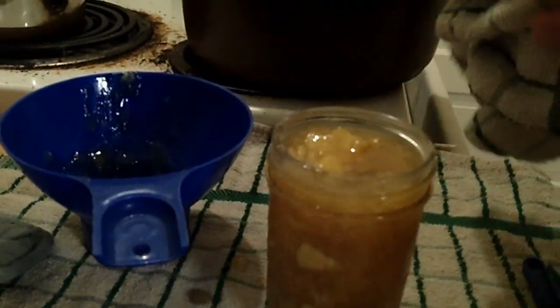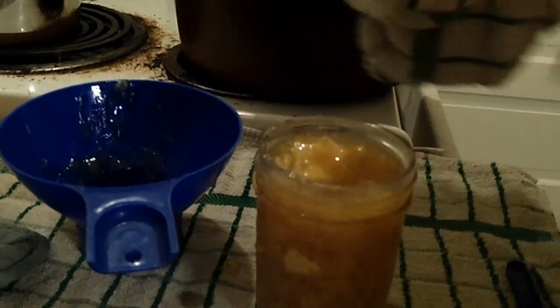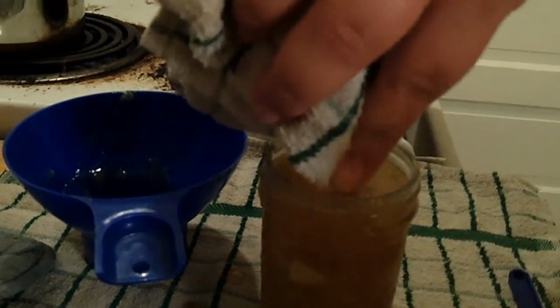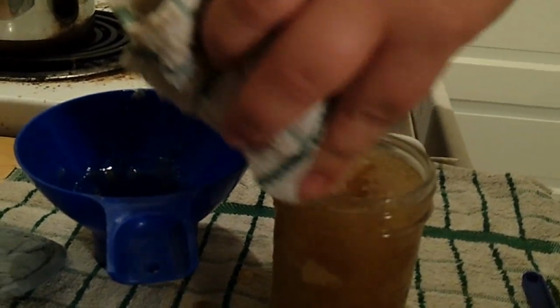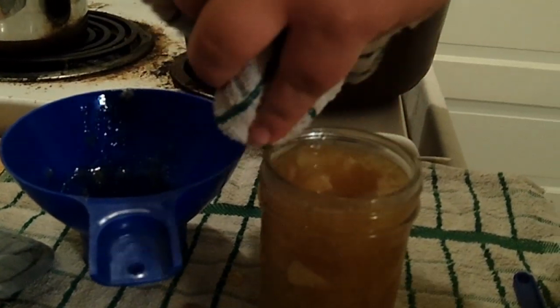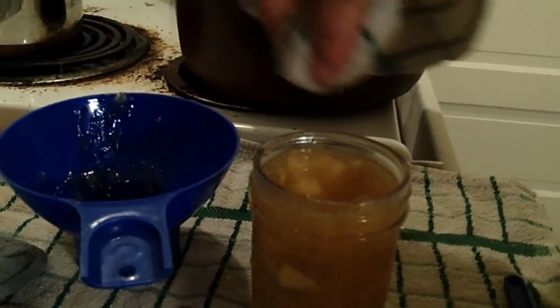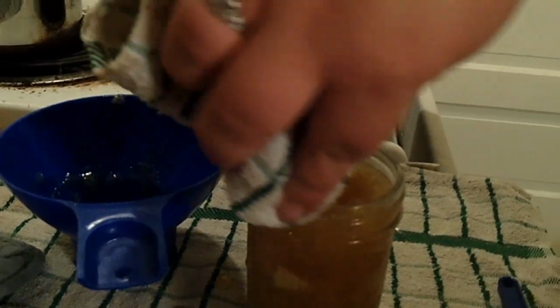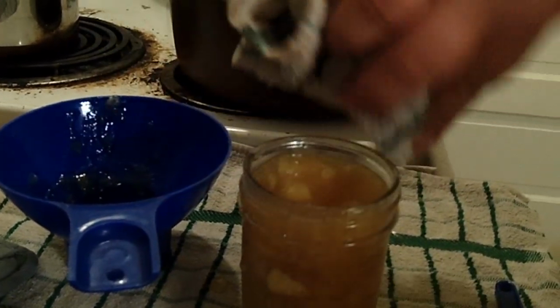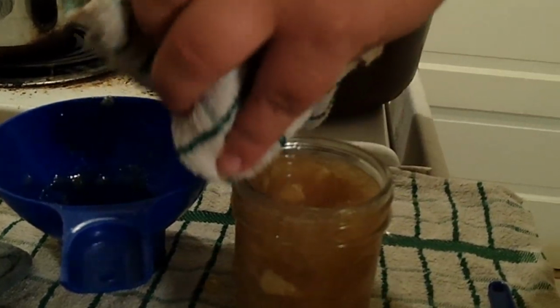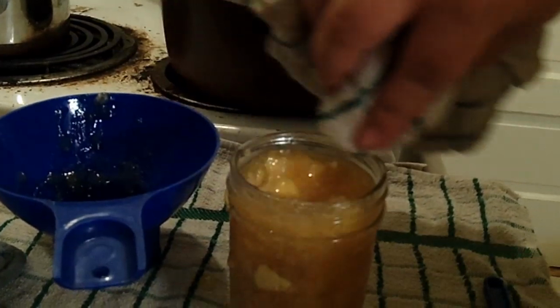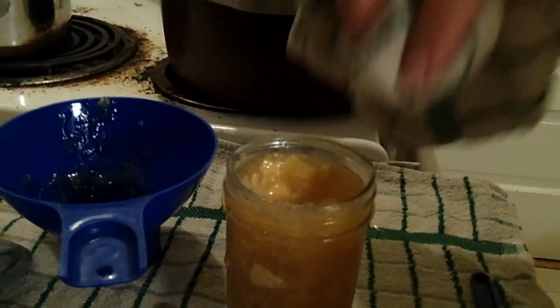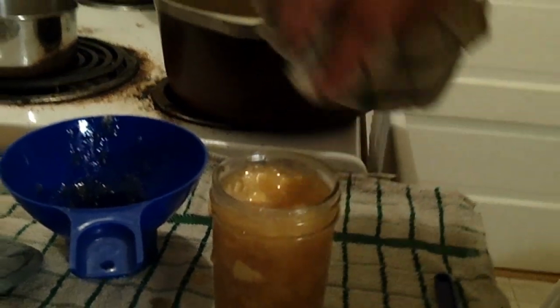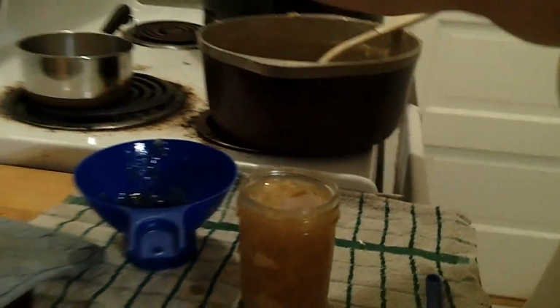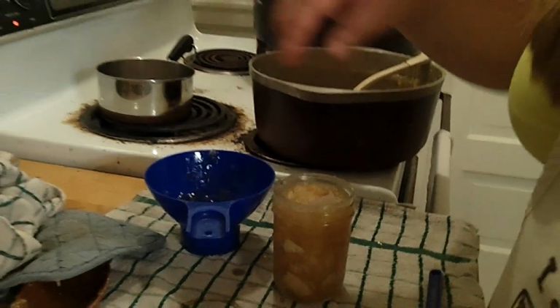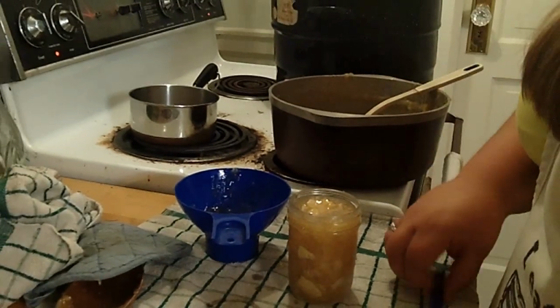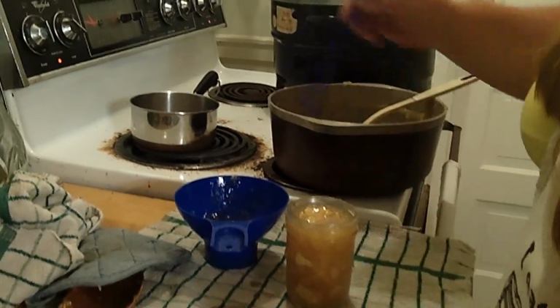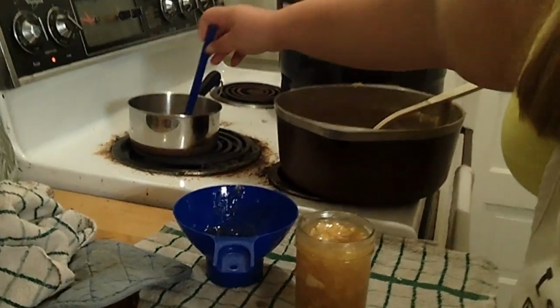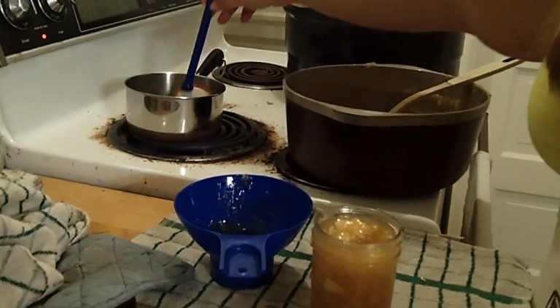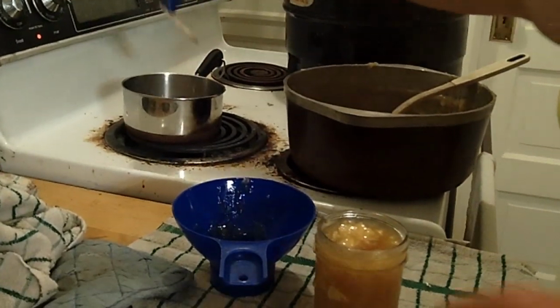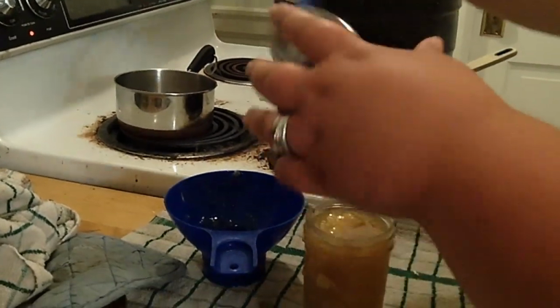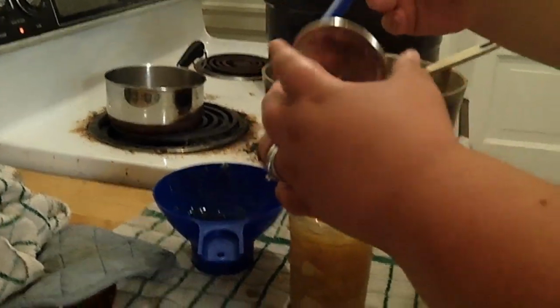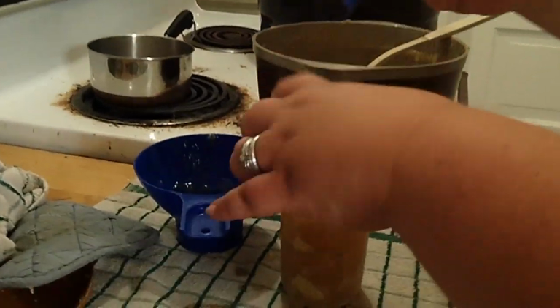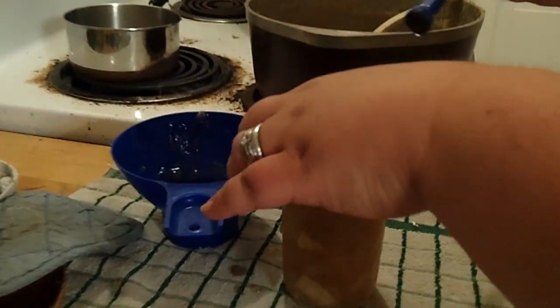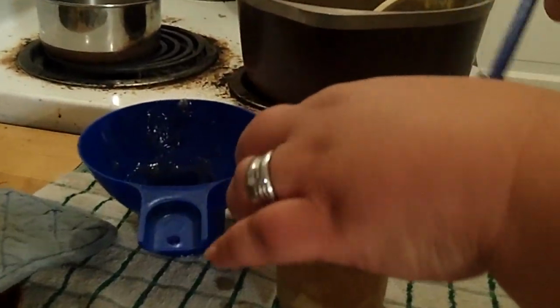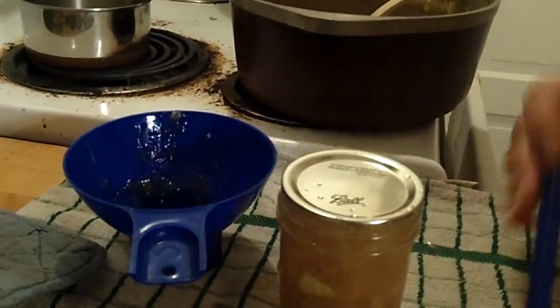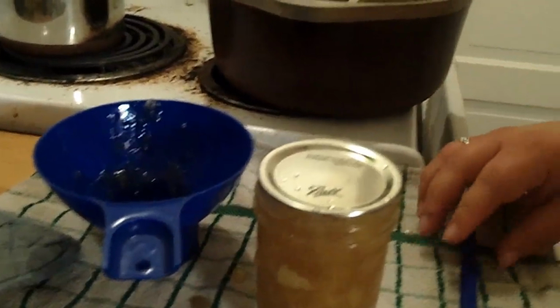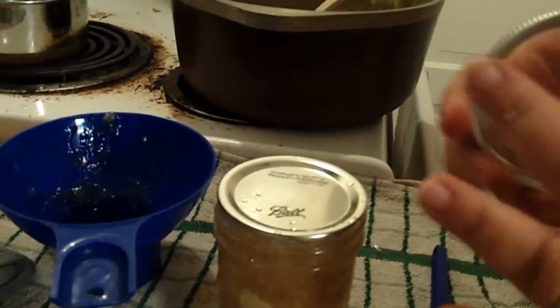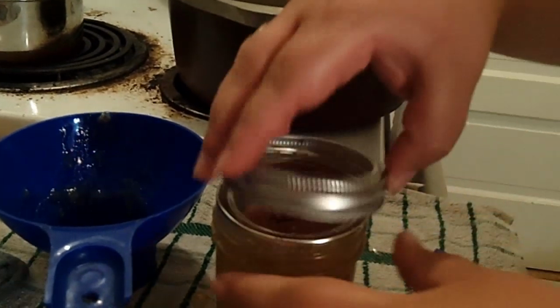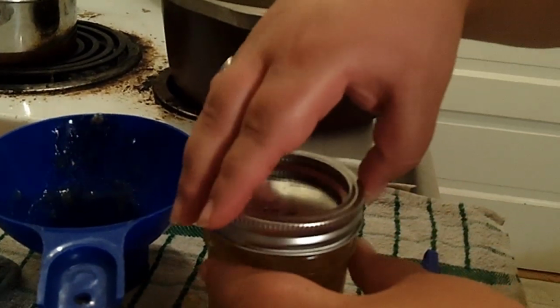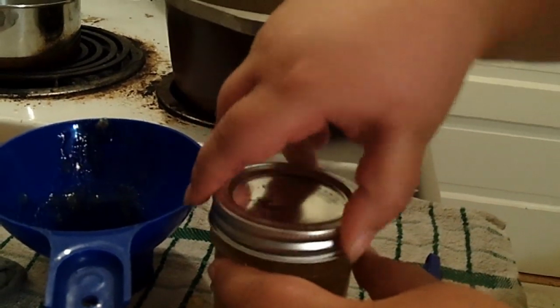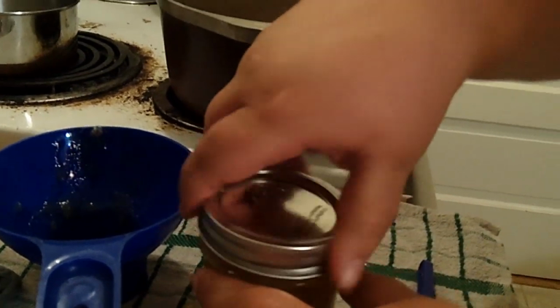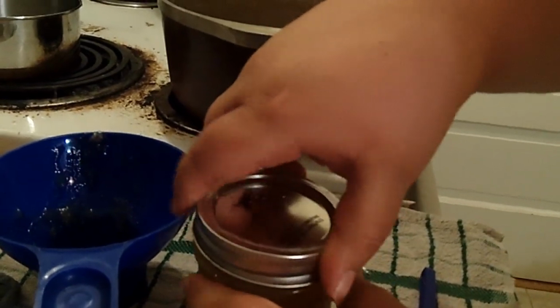Don't forget to take a clean towel and wipe your rim off so you can get a proper seal. Then get yourself a lid, get that on there, and get the ring on.